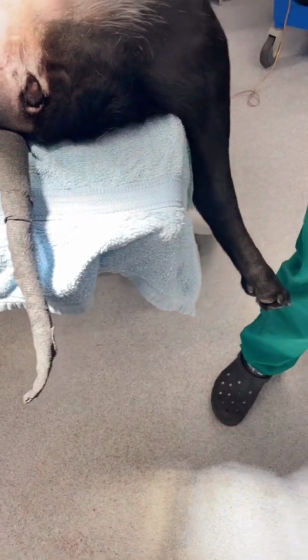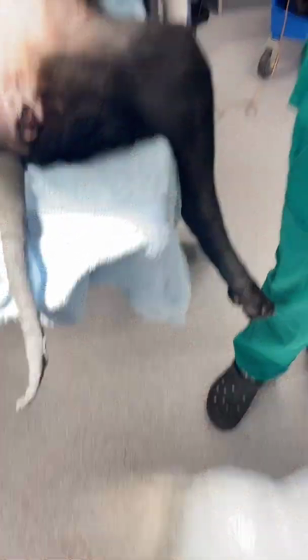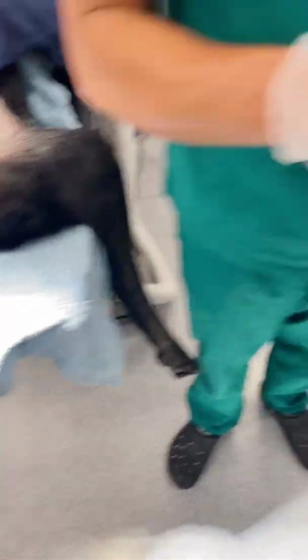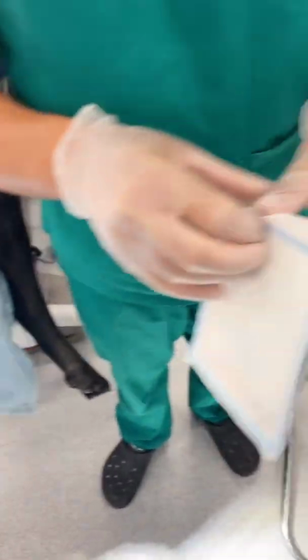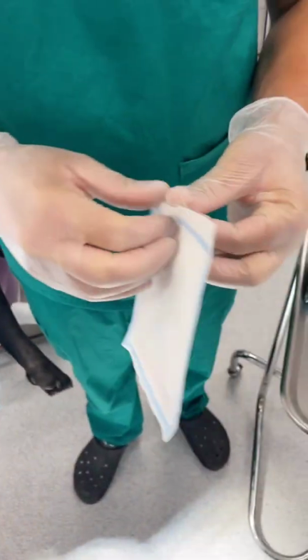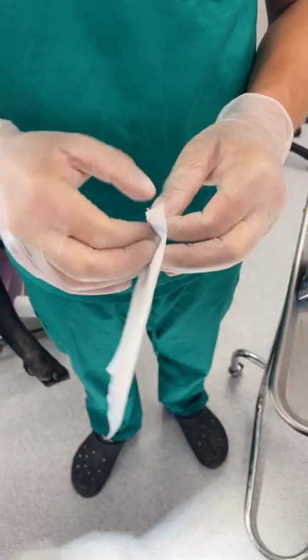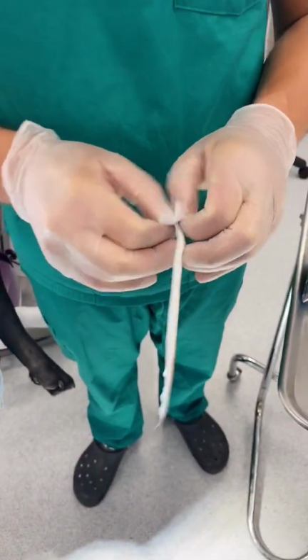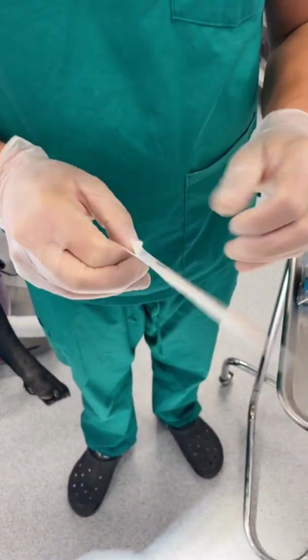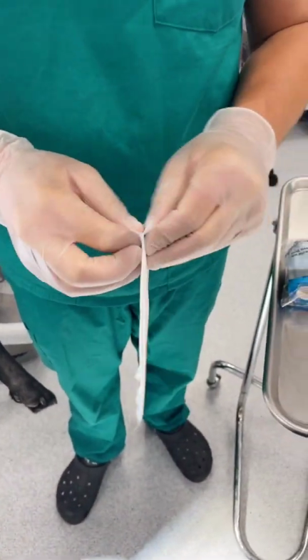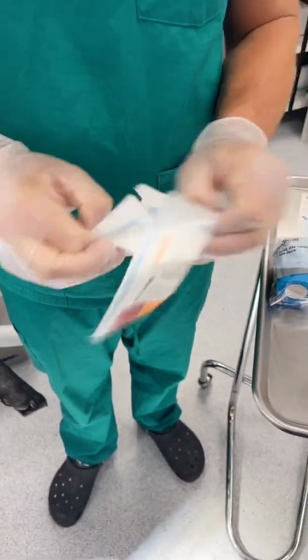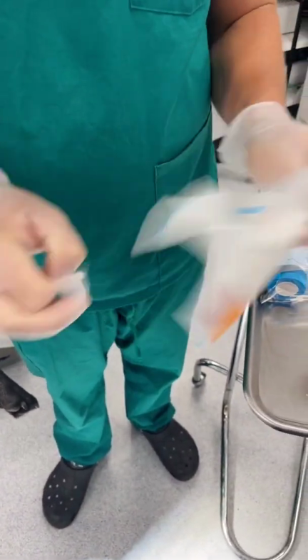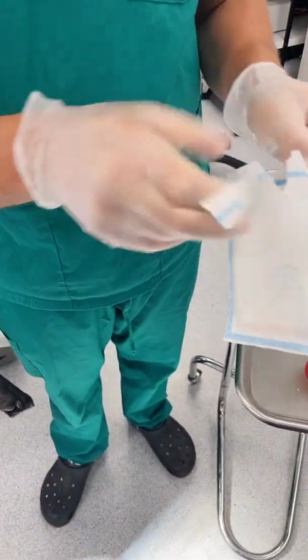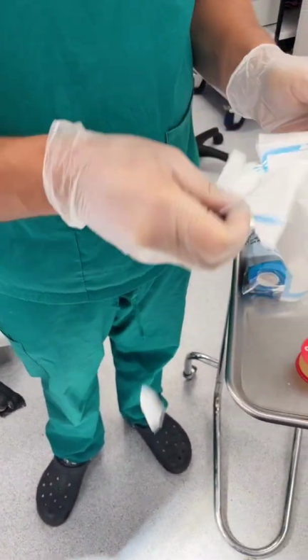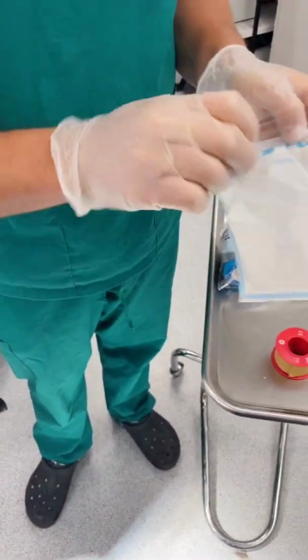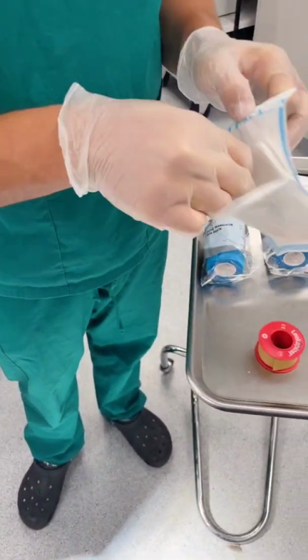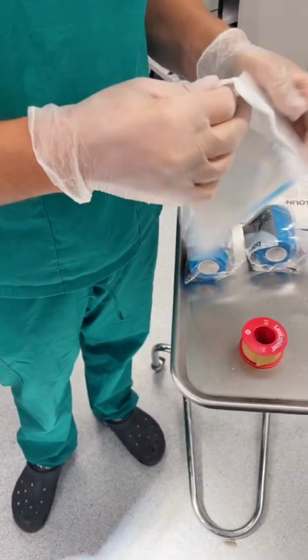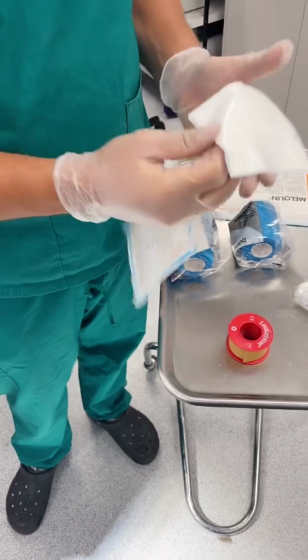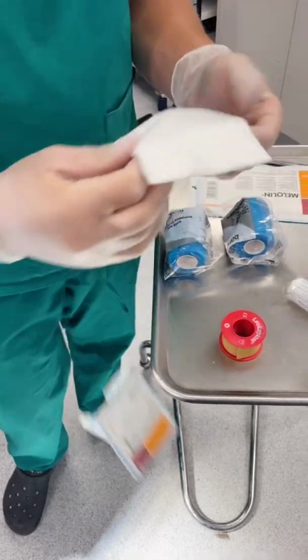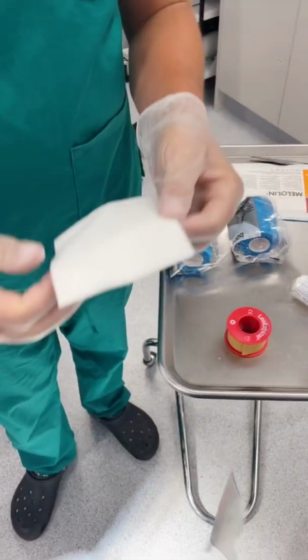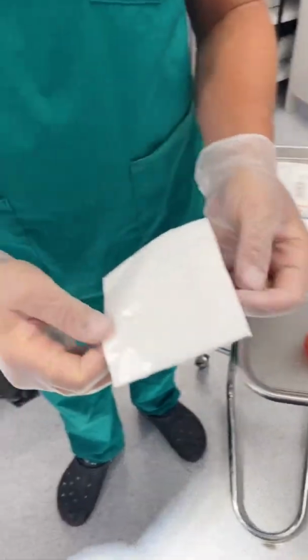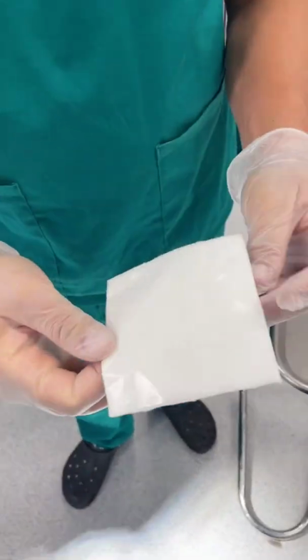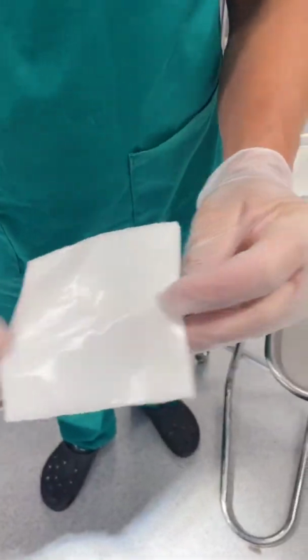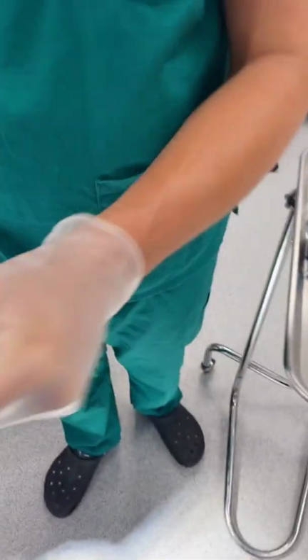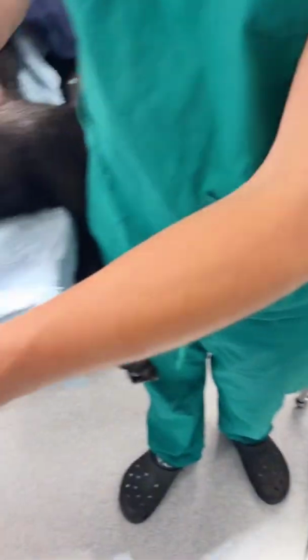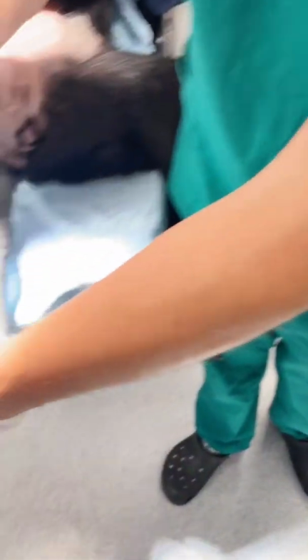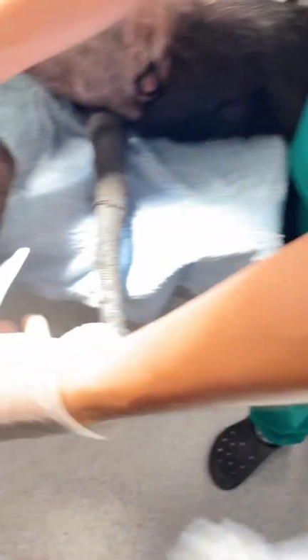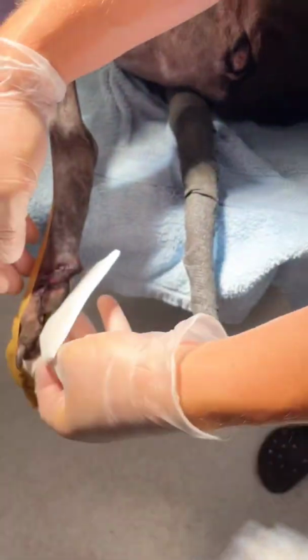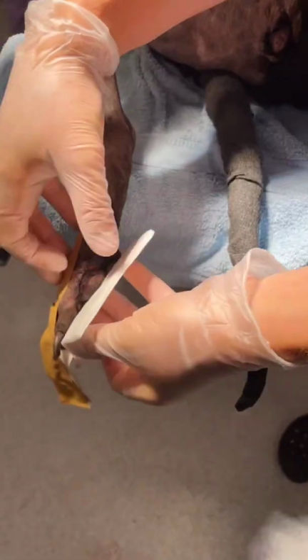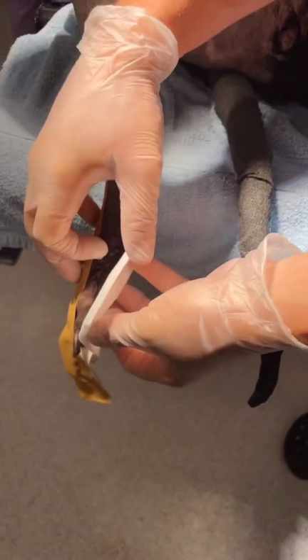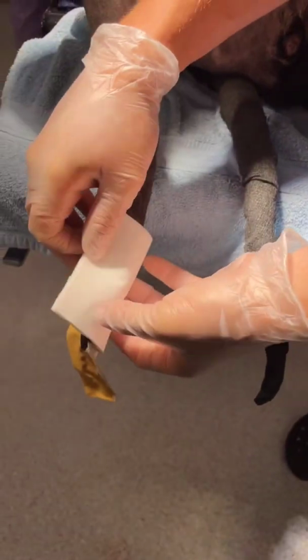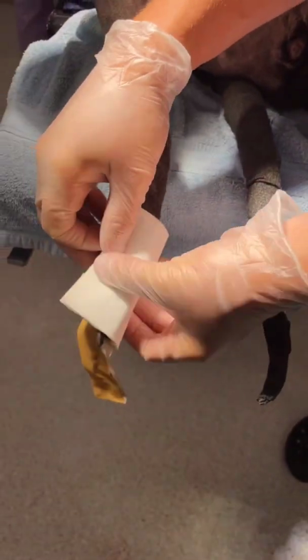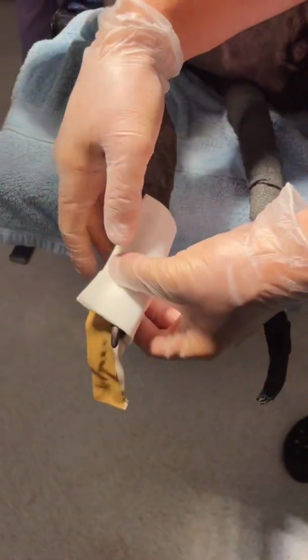The next thing I'm gonna do is put our contact layer on, which is gonna be this melon pad here. That's just gonna sit straight over the top like that.